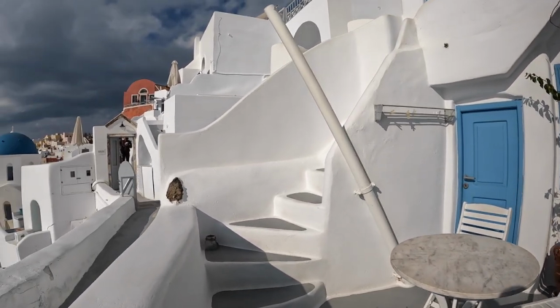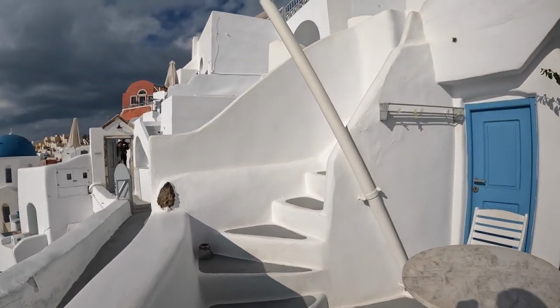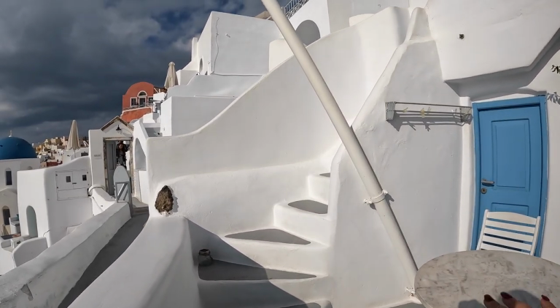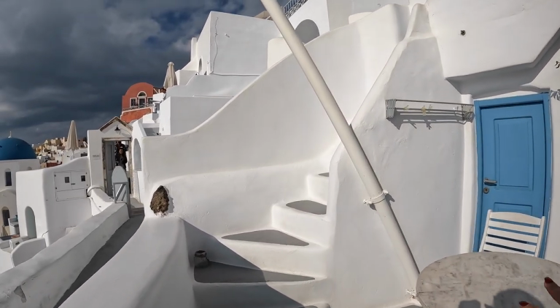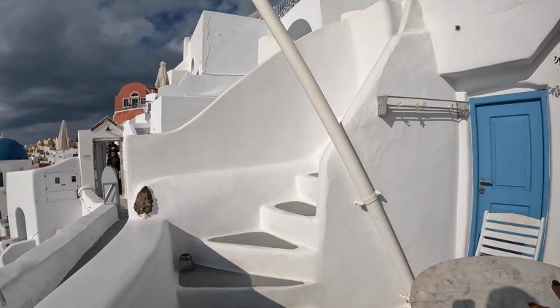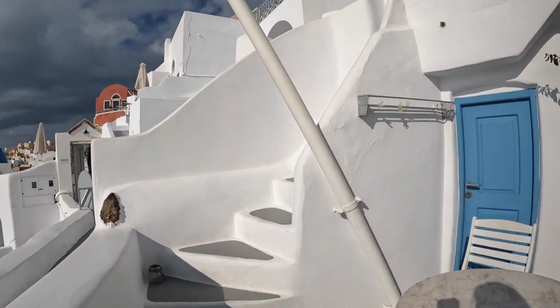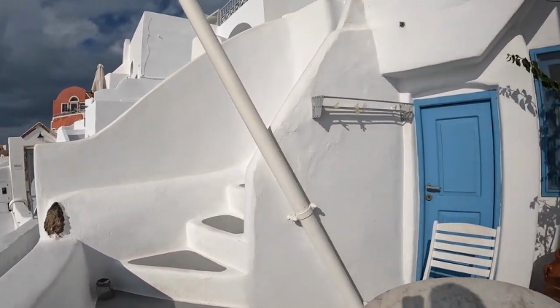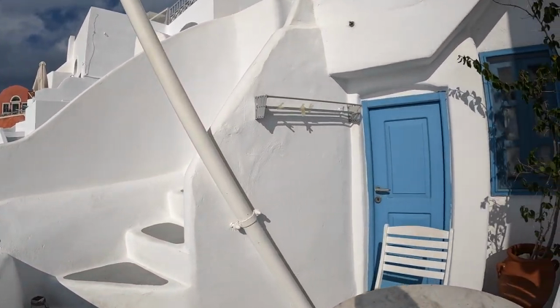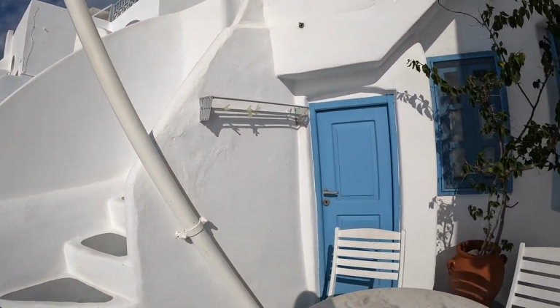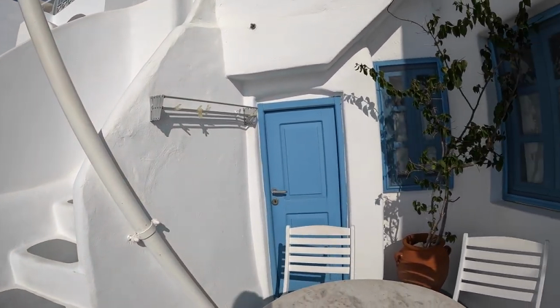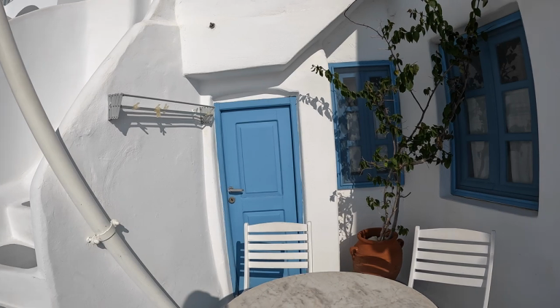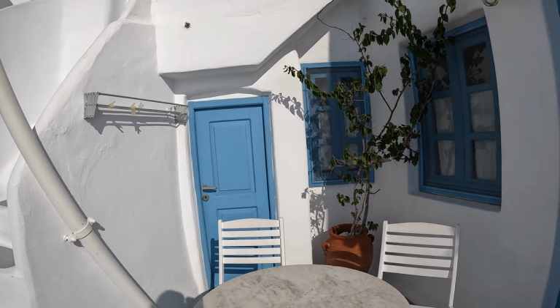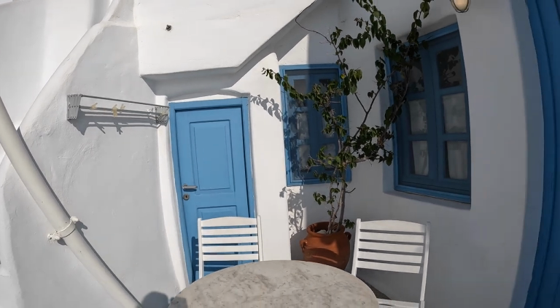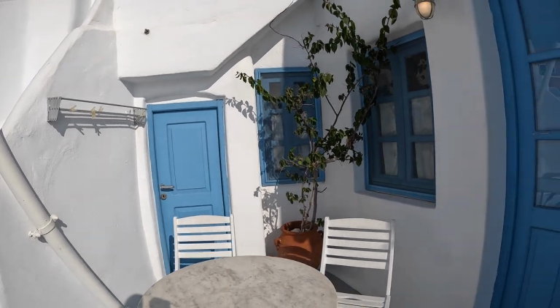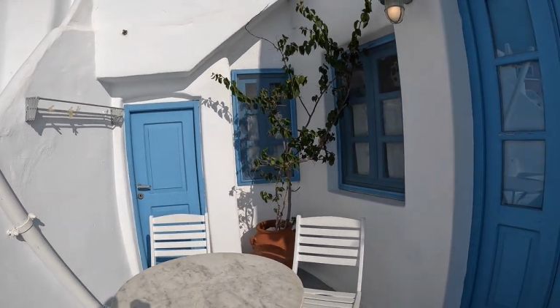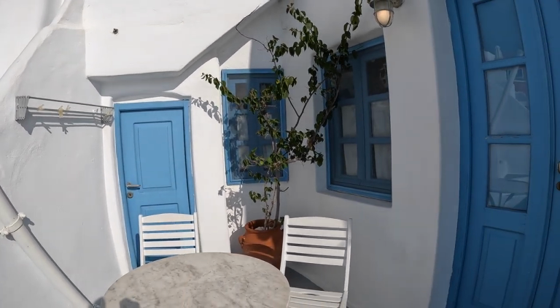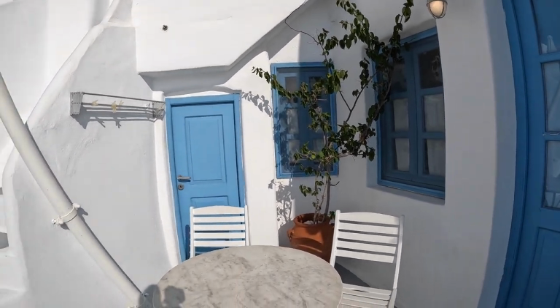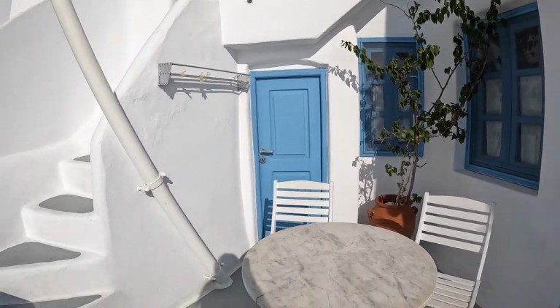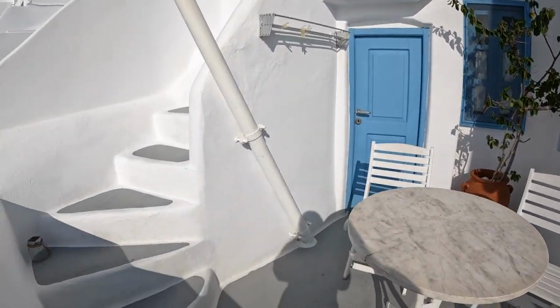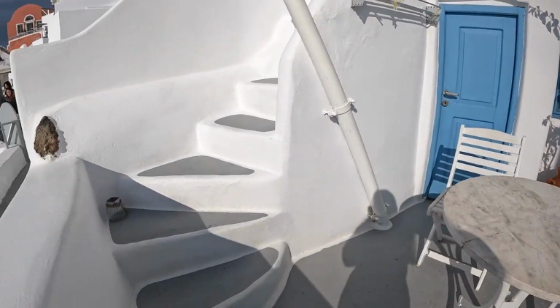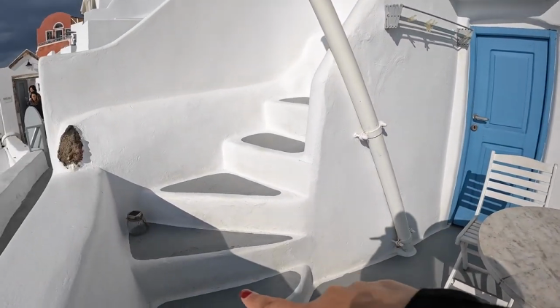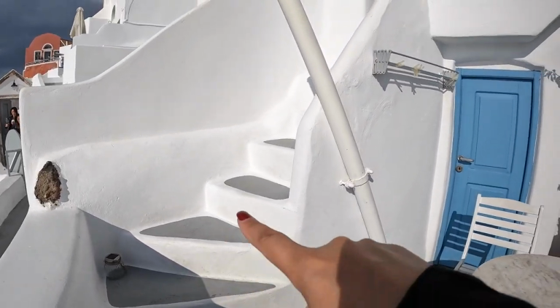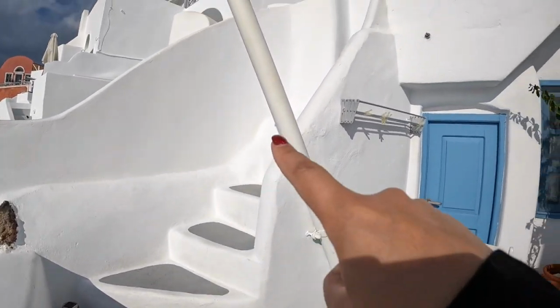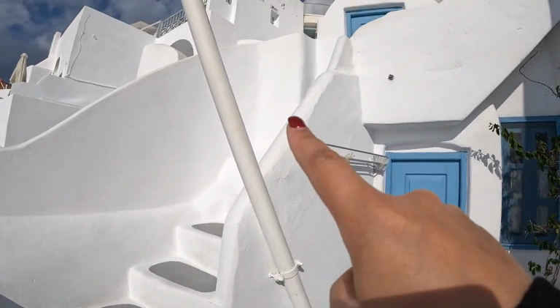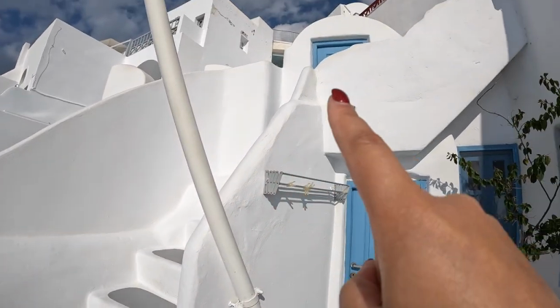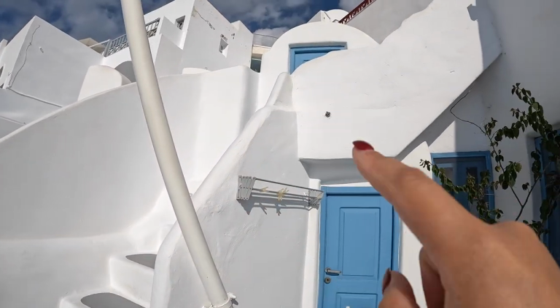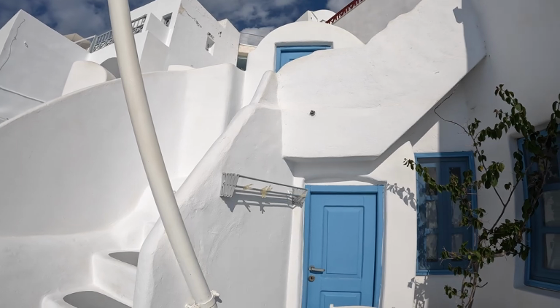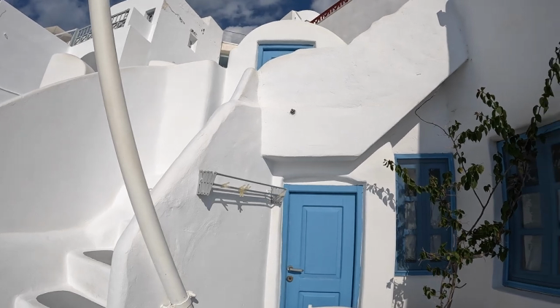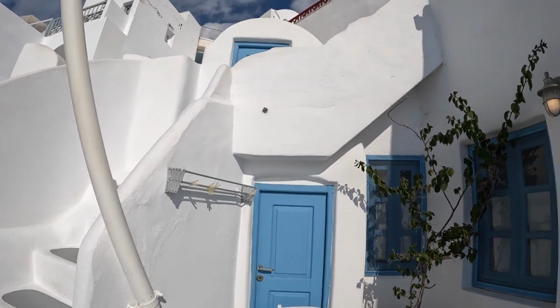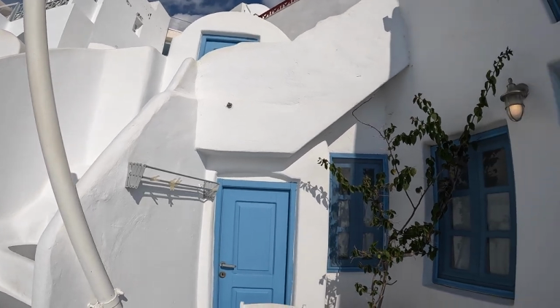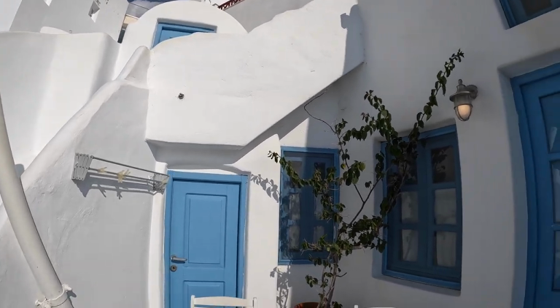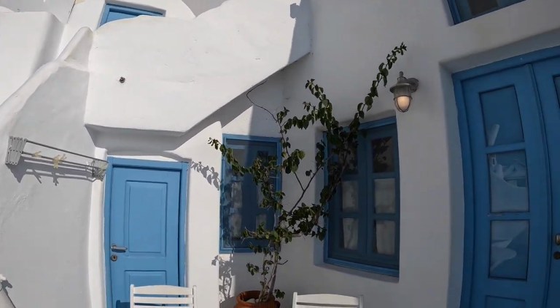Outside you have a terrace. Look how beautiful. And then these are the stairs that go up to a pool, which we will go up in a little bit.